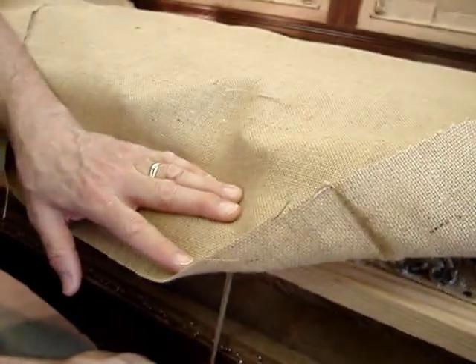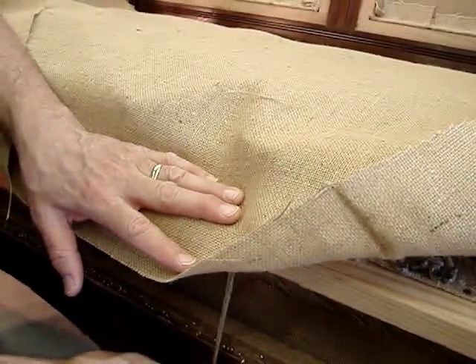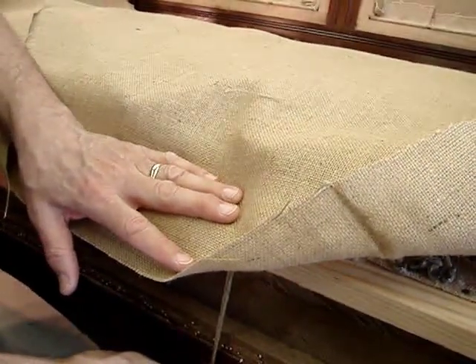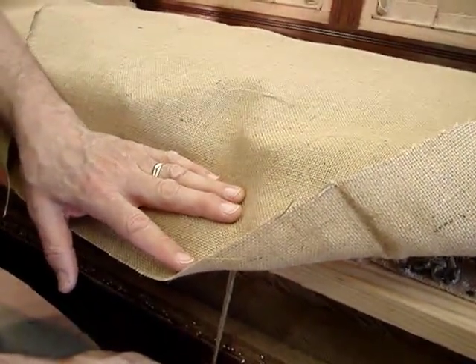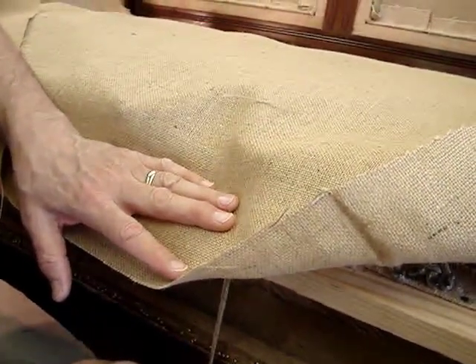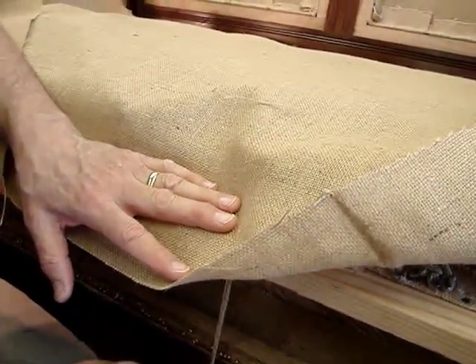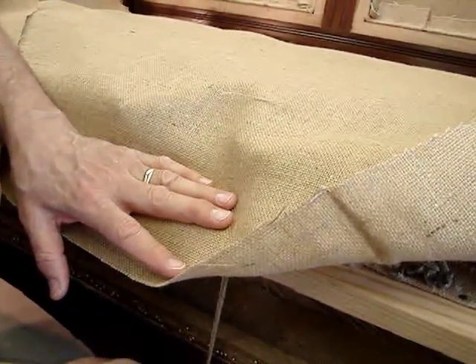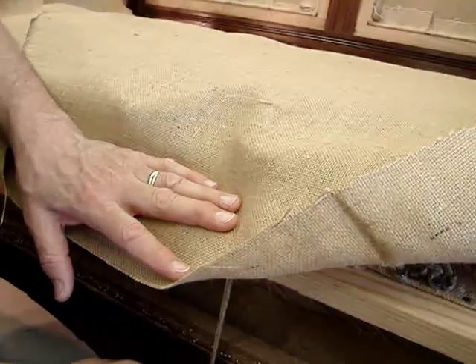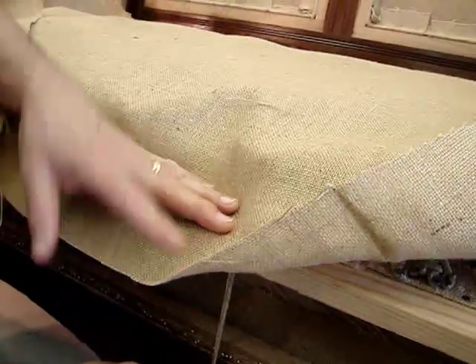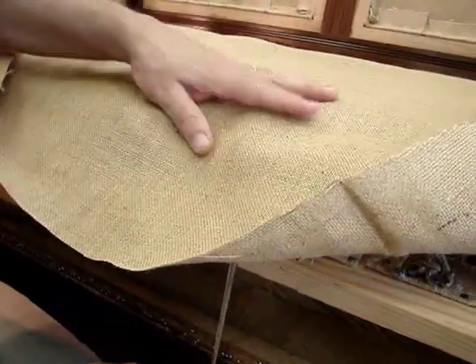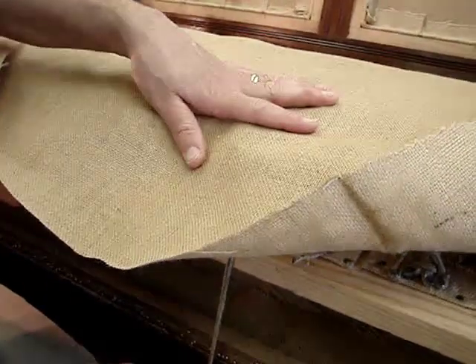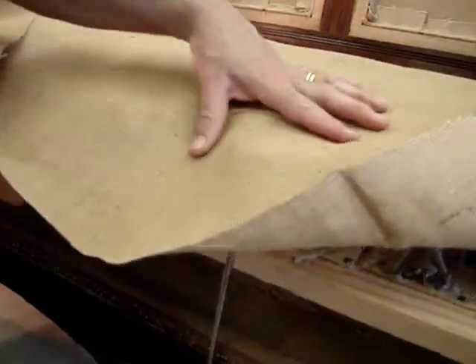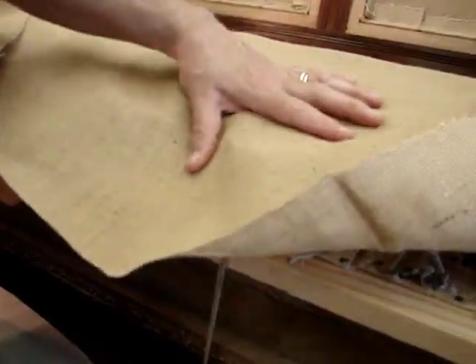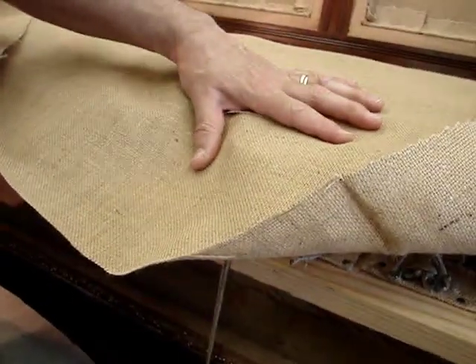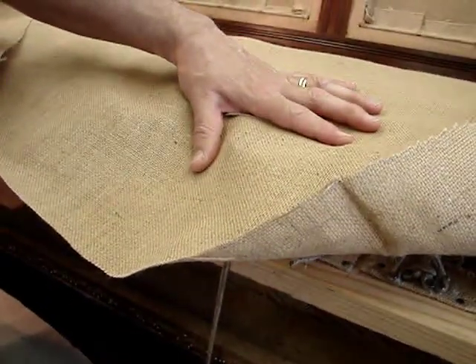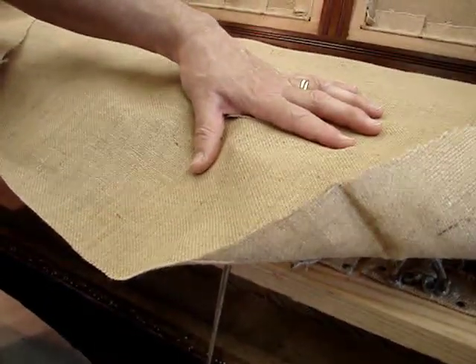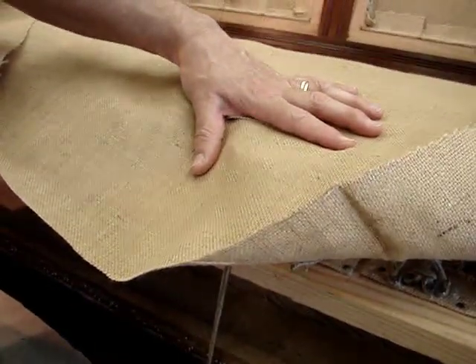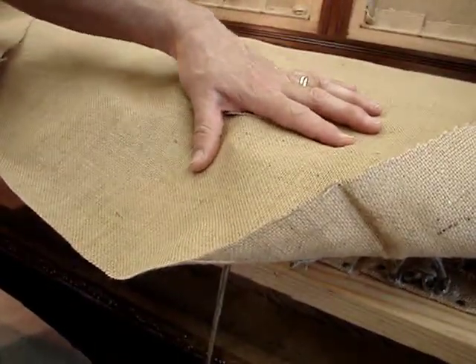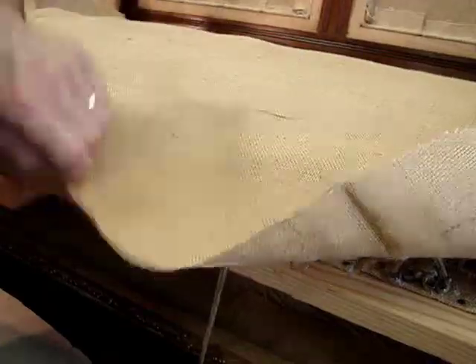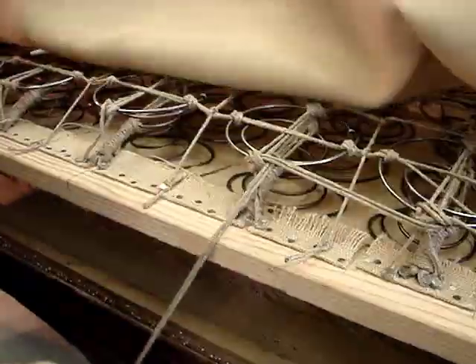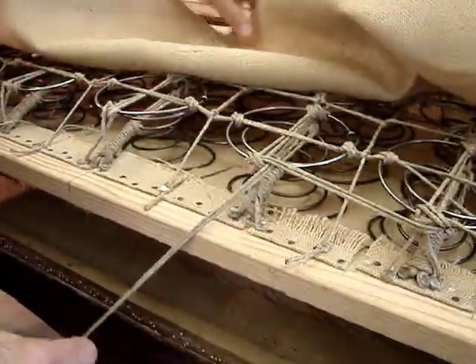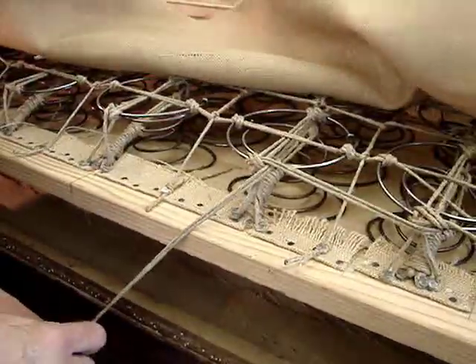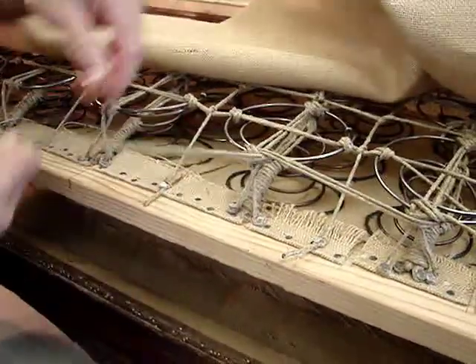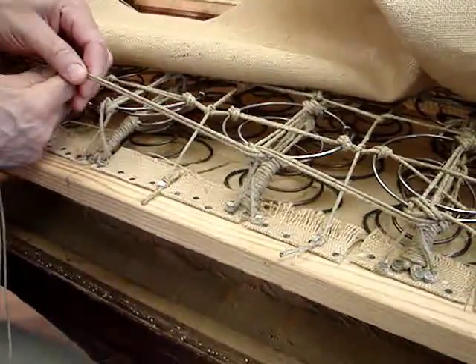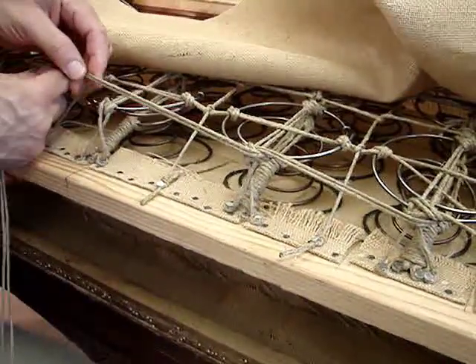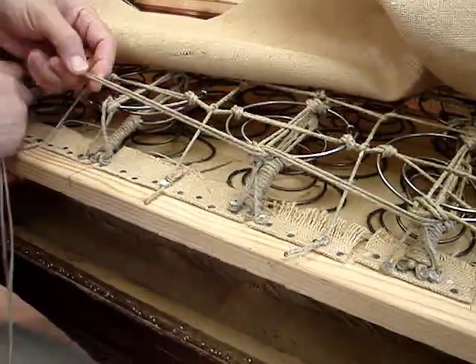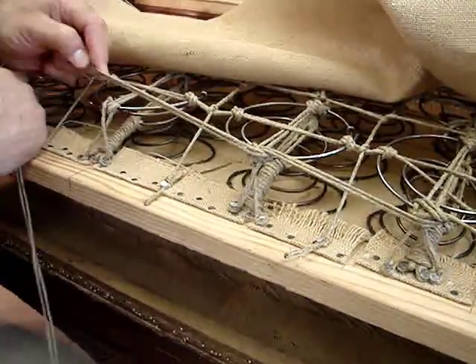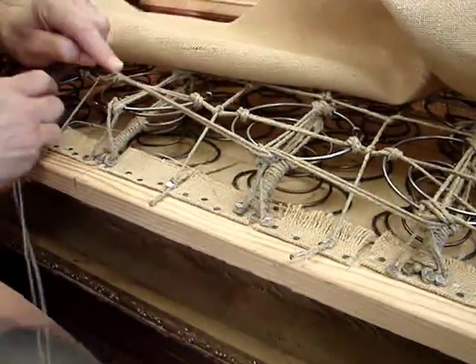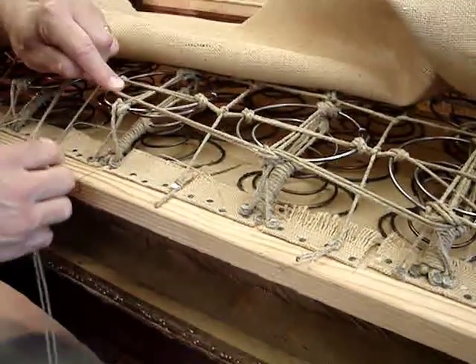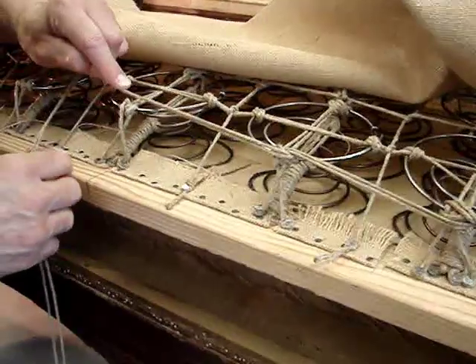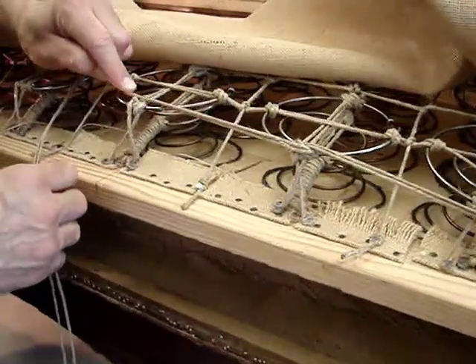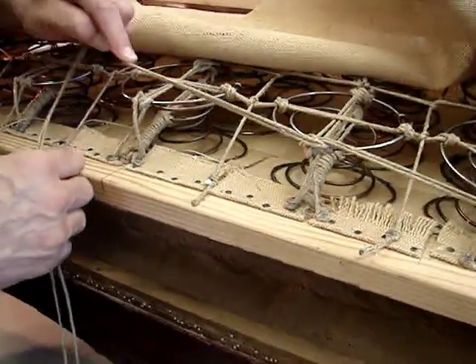That trough has to be filled in some way or another in order to prevent the pod from imploding. We're going to remedy that by simply placing in a double course of twine.